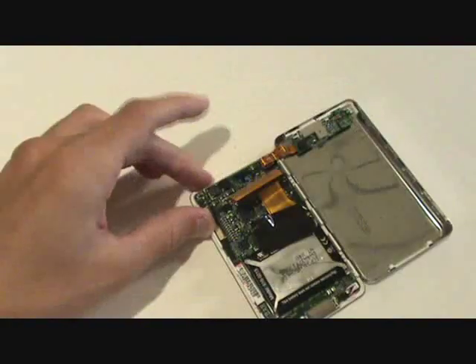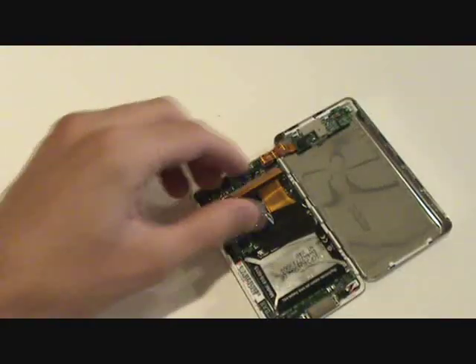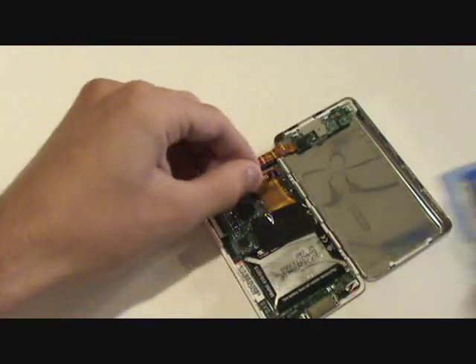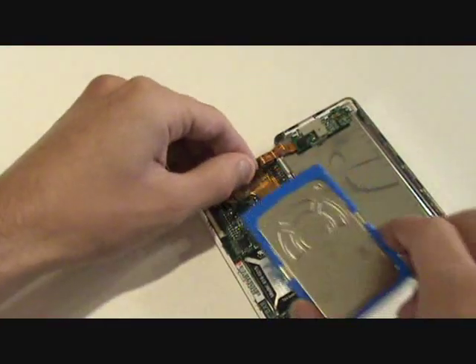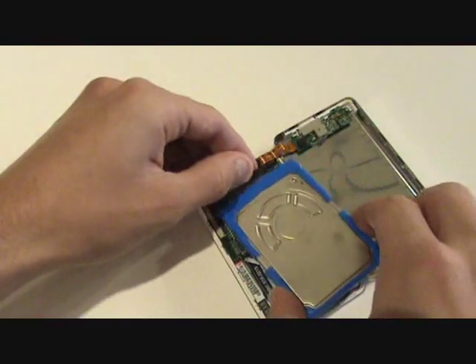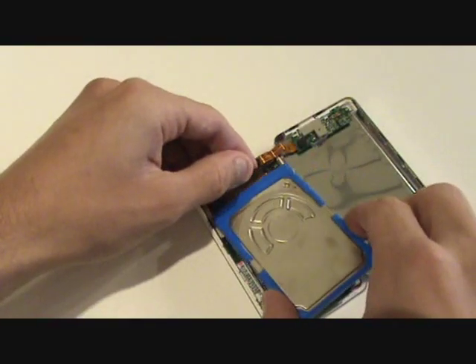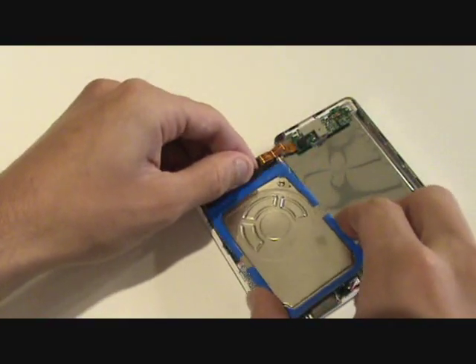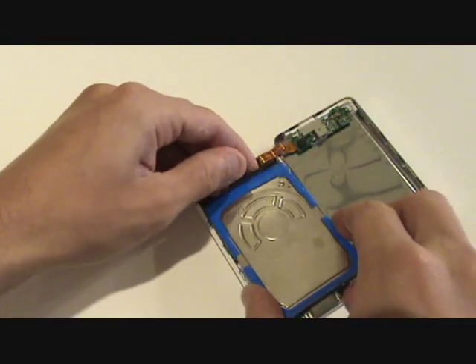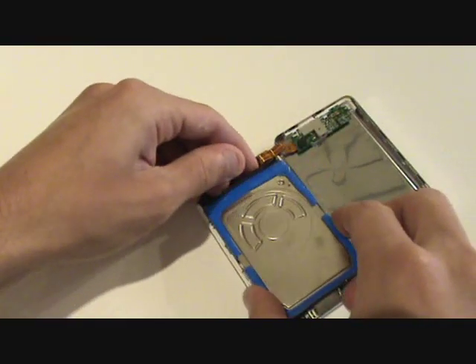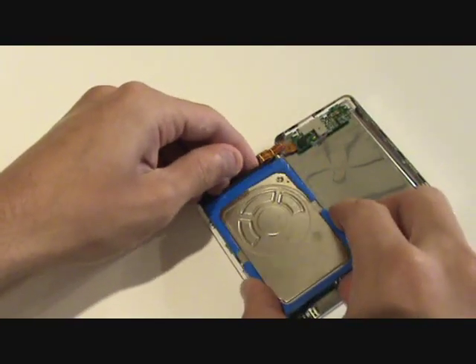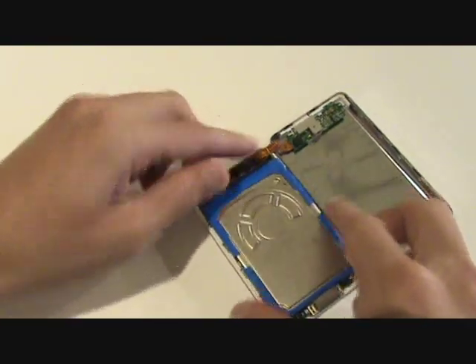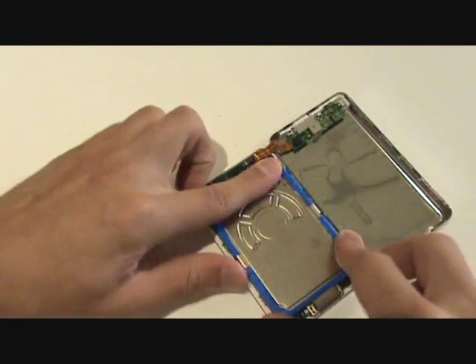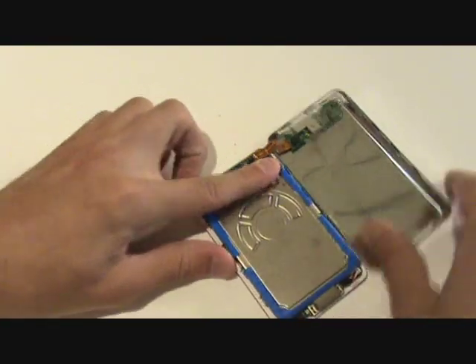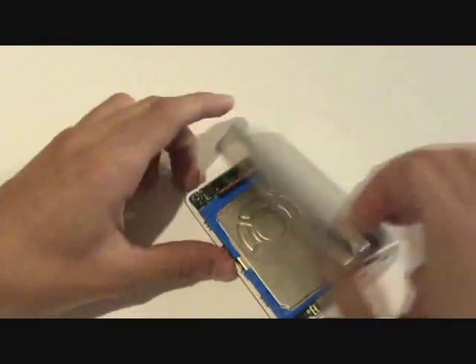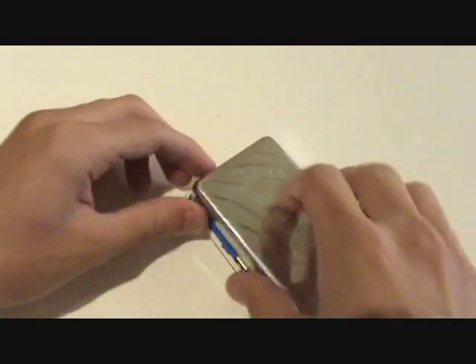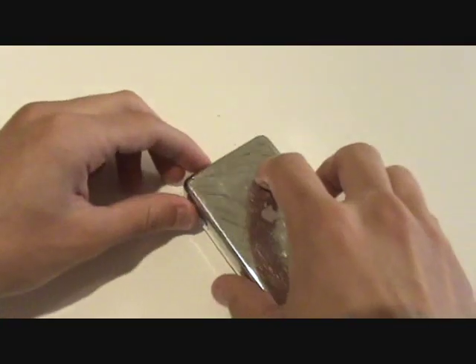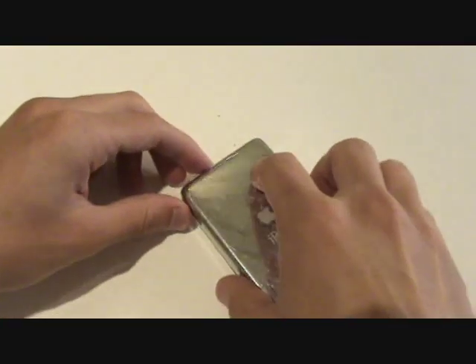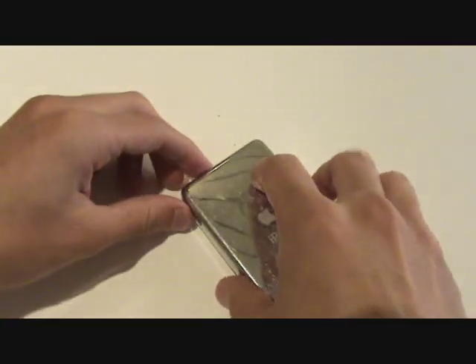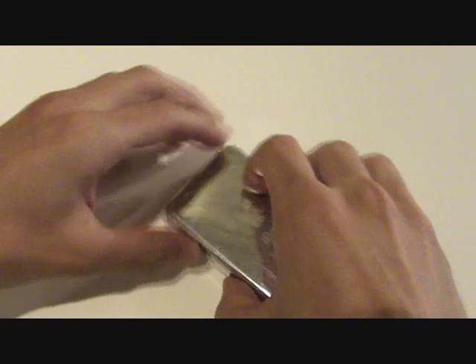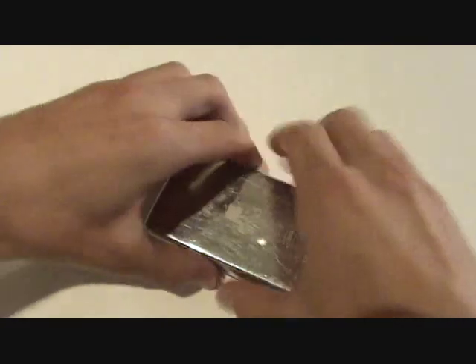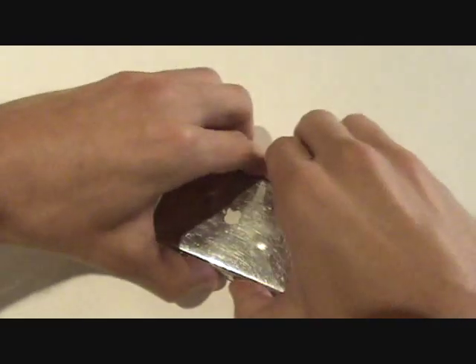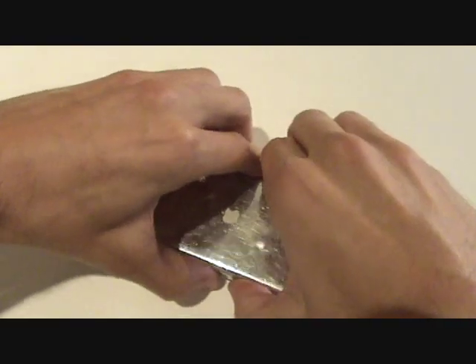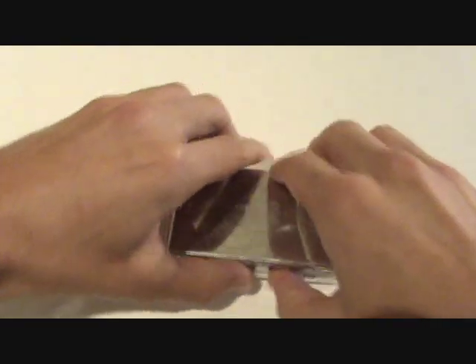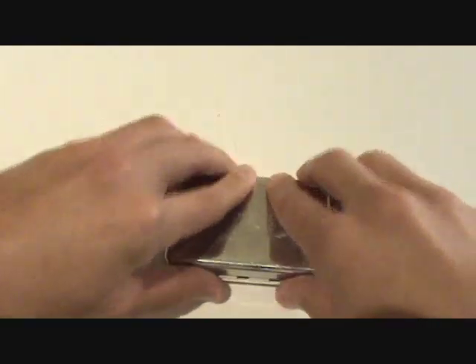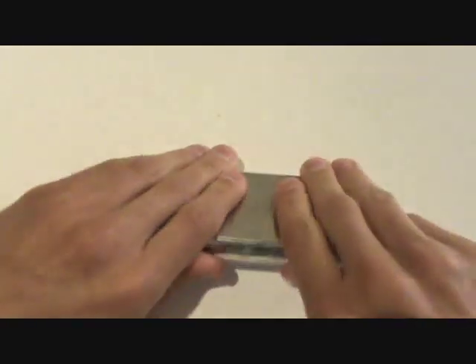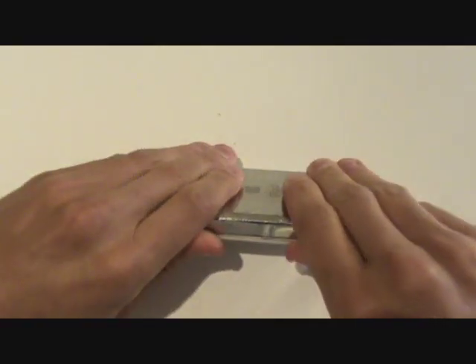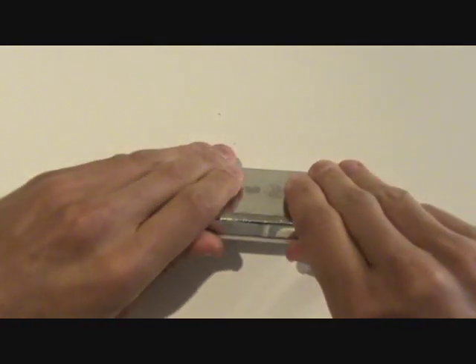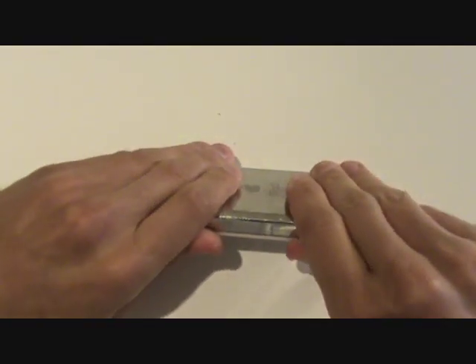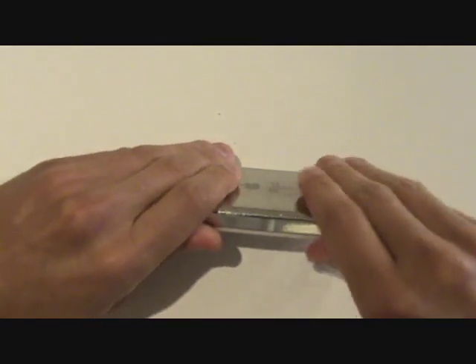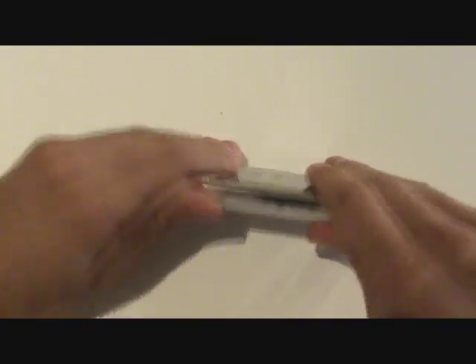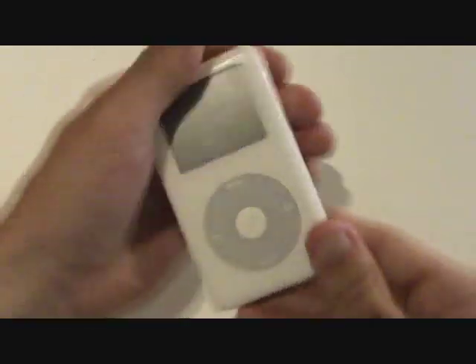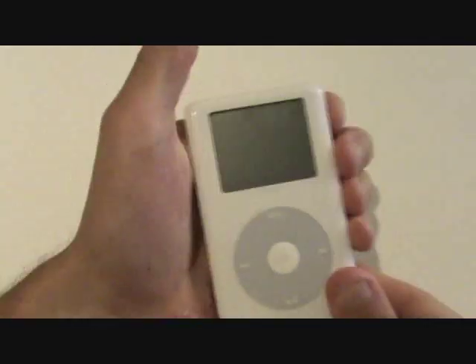Install the blue rubber bumpers on the new hard drive and carefully plug the new drive in. Snap the rear cover back on the iPod, and we've completed the repair.